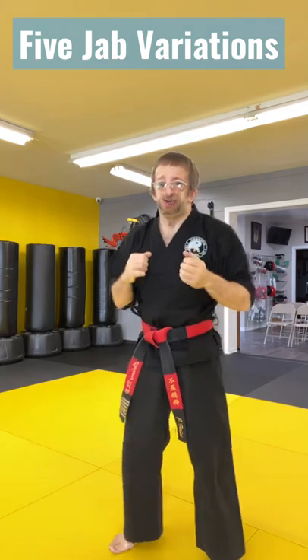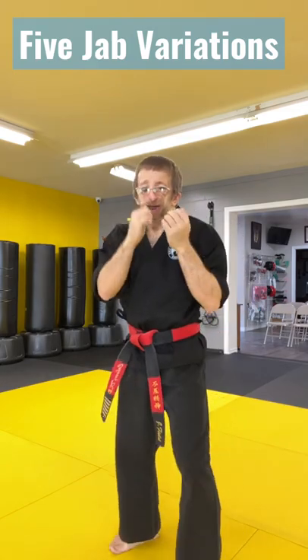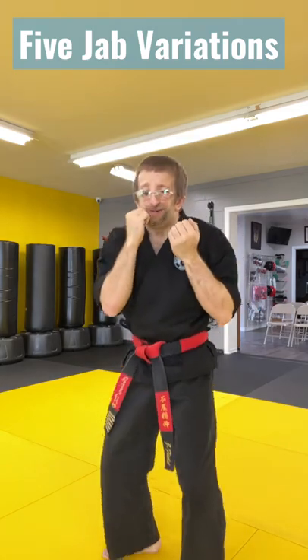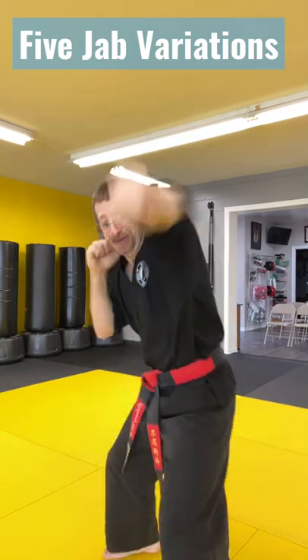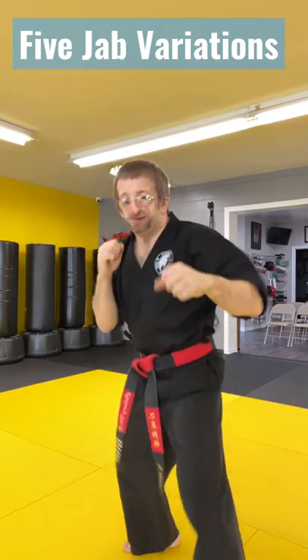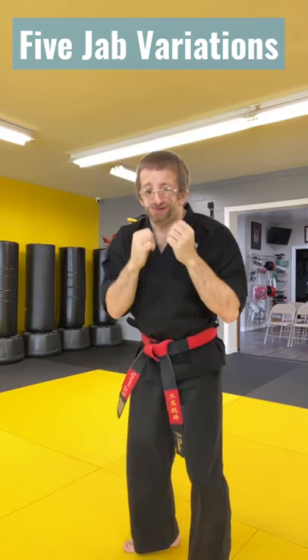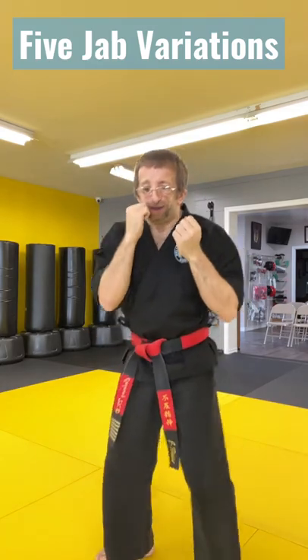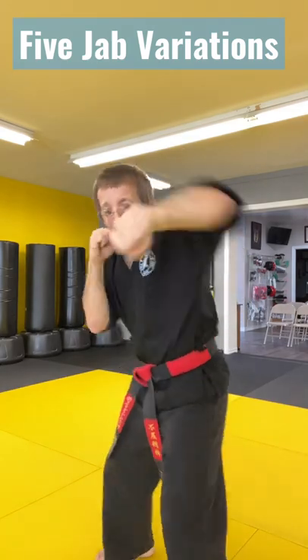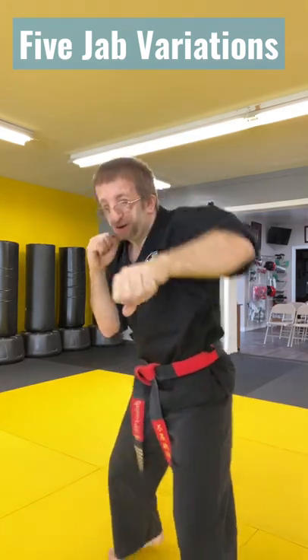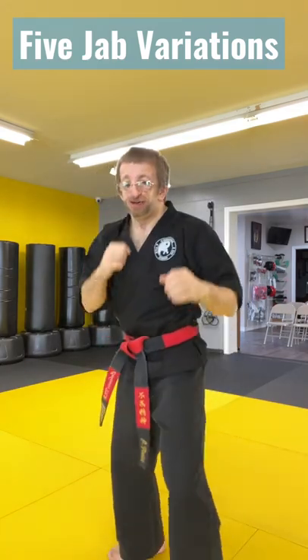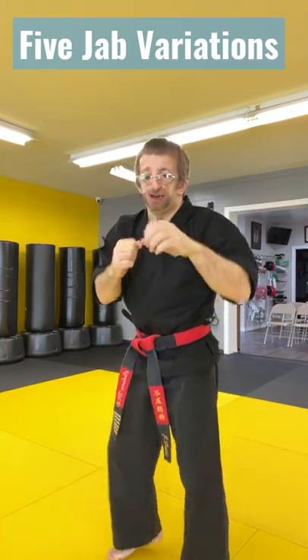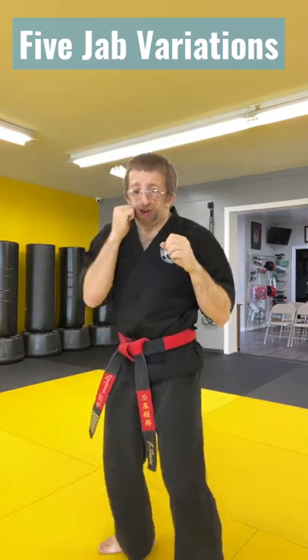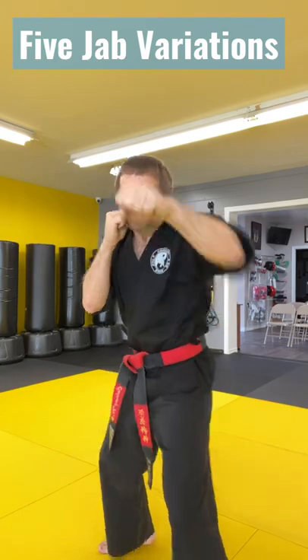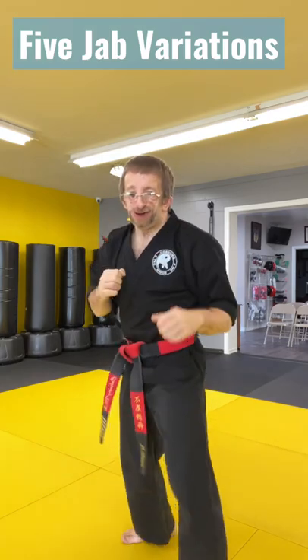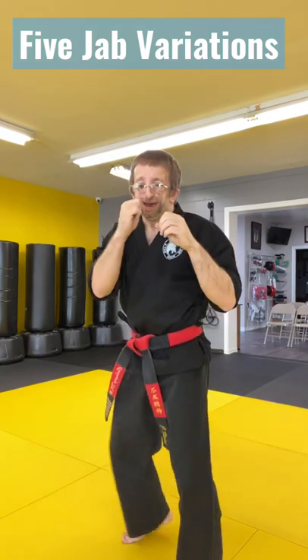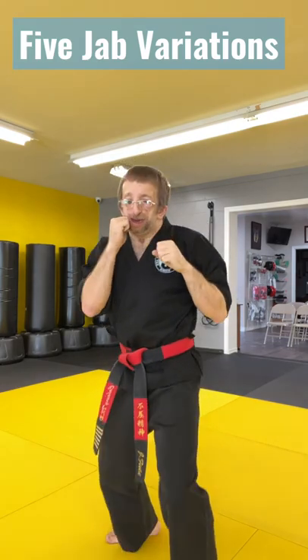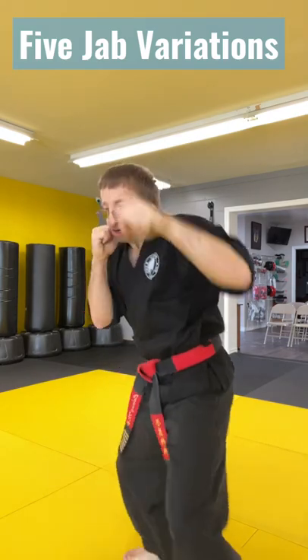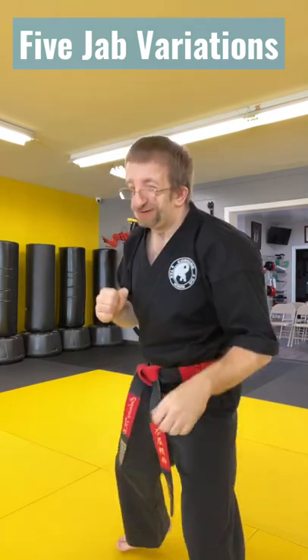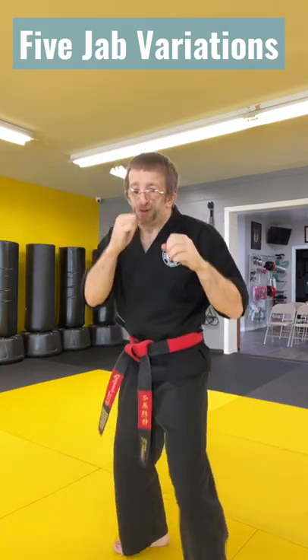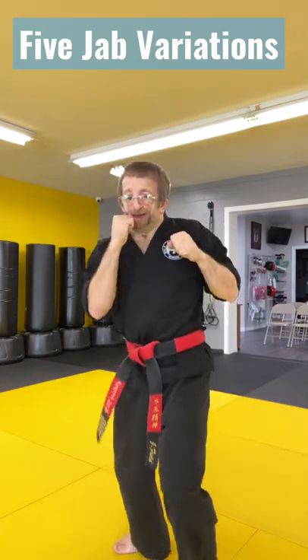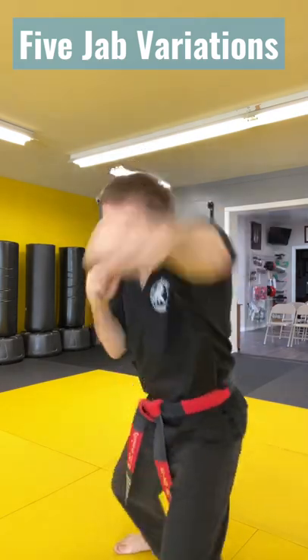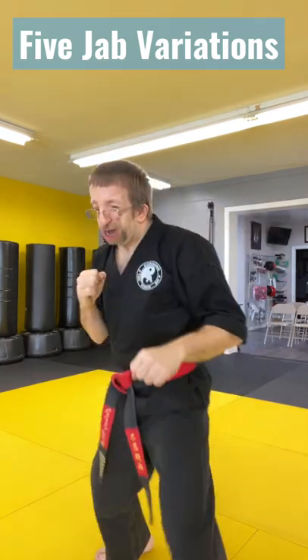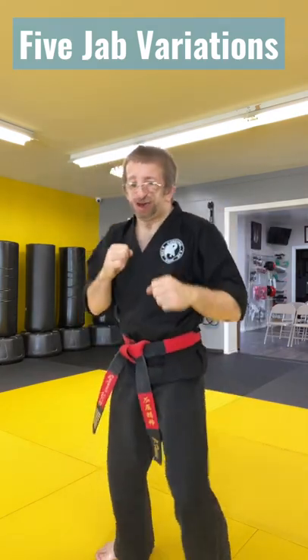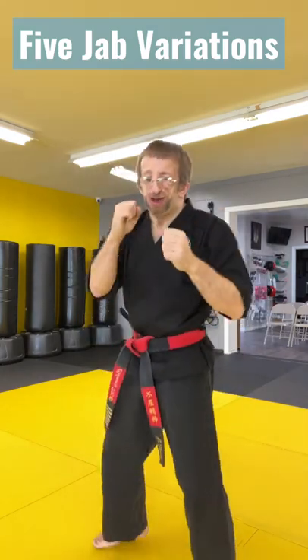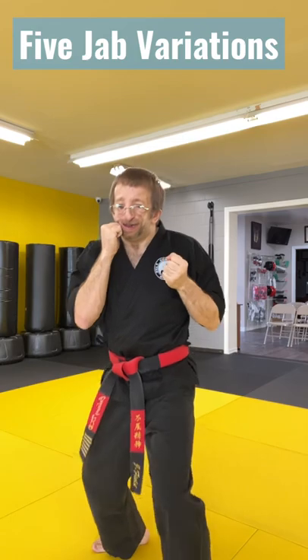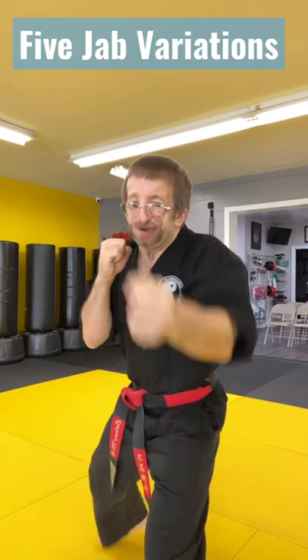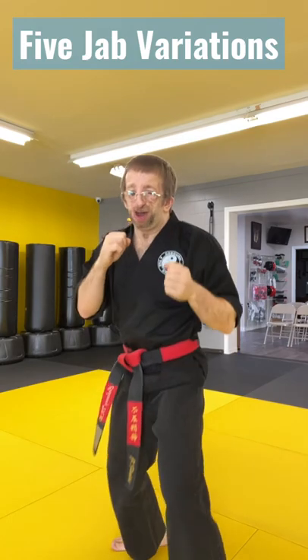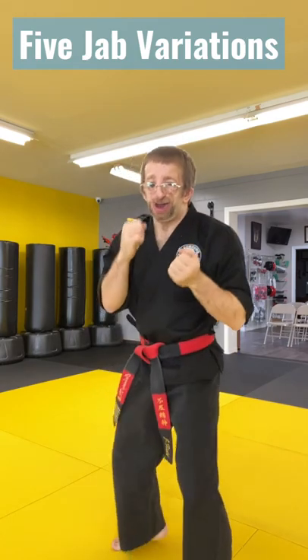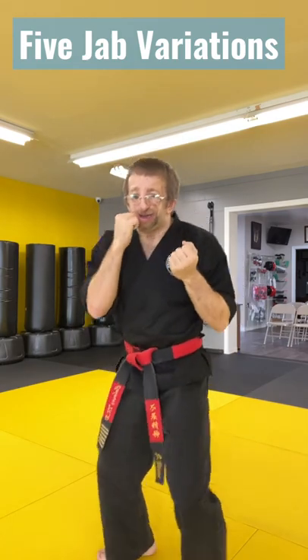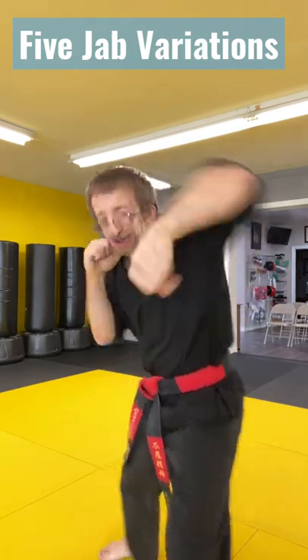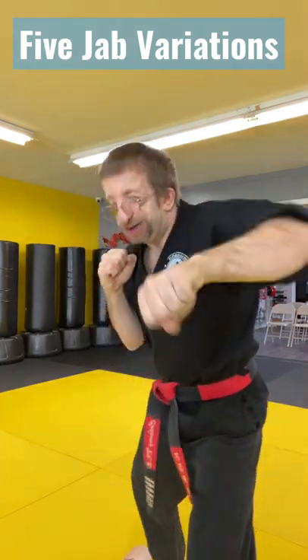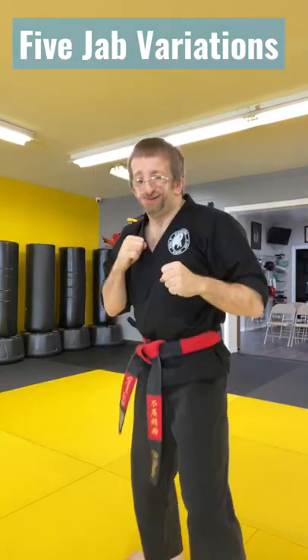You also have more of a twisting jab like so. So again, you have basic jab, double jab, a power style jab, a thumb-up jab, and then a twisting jab.